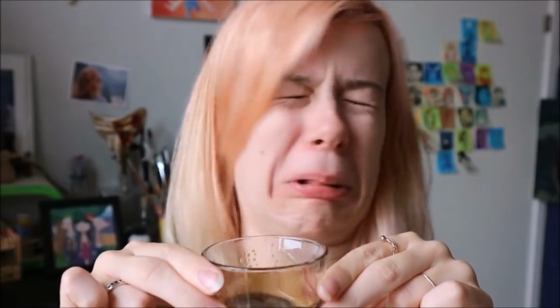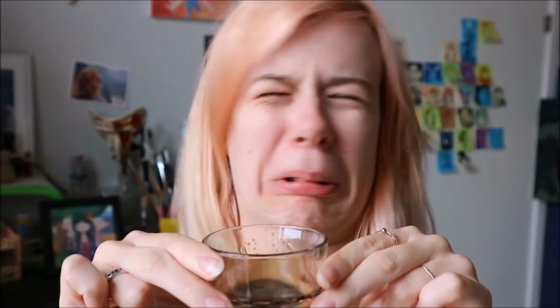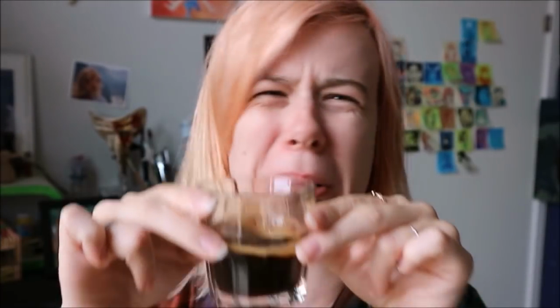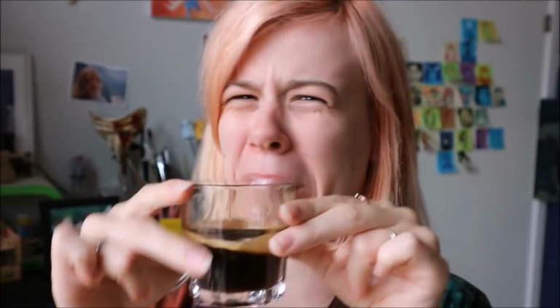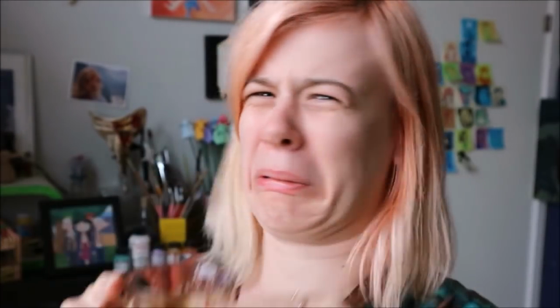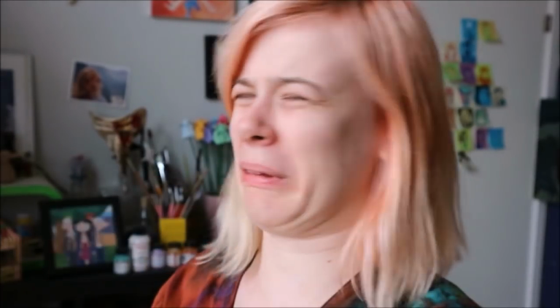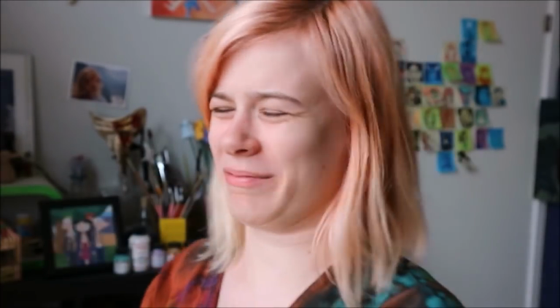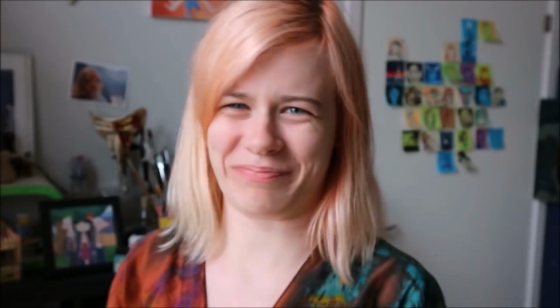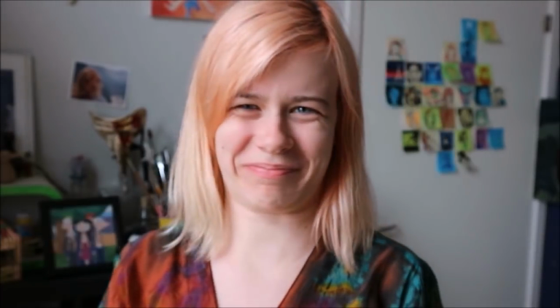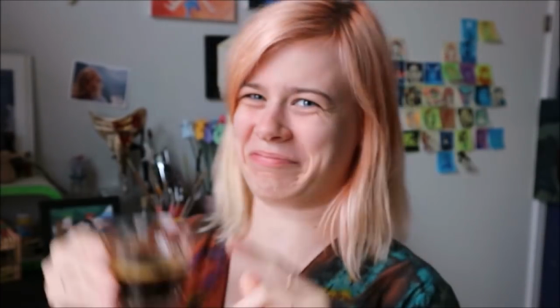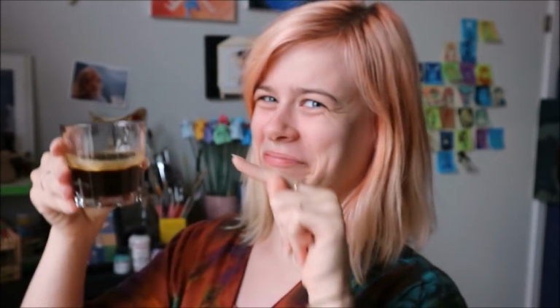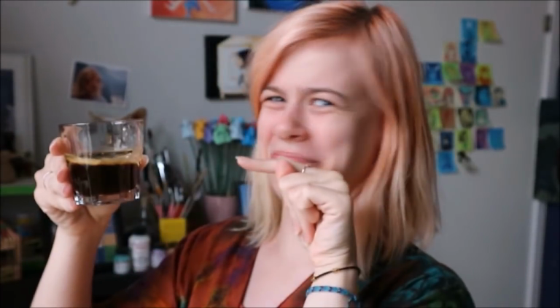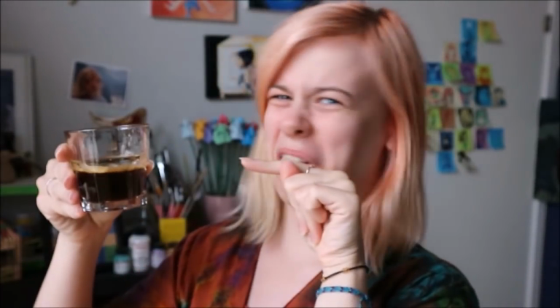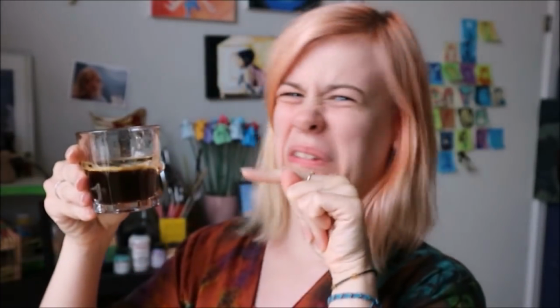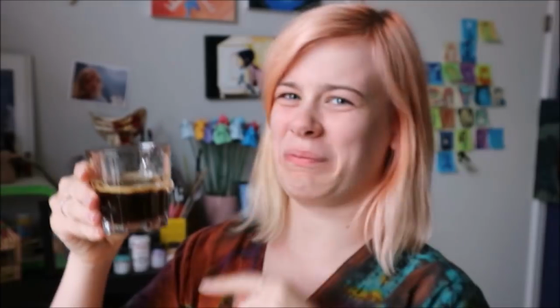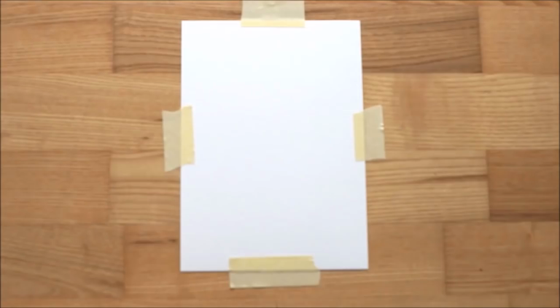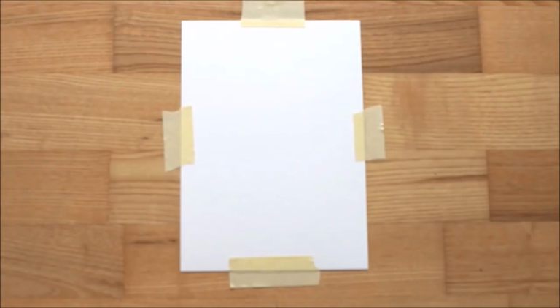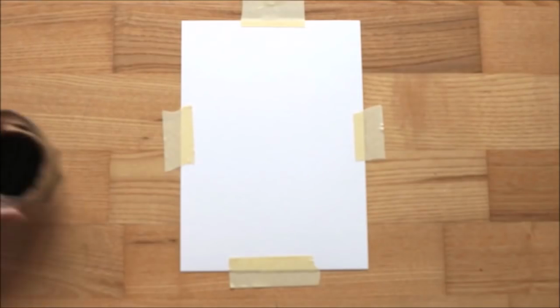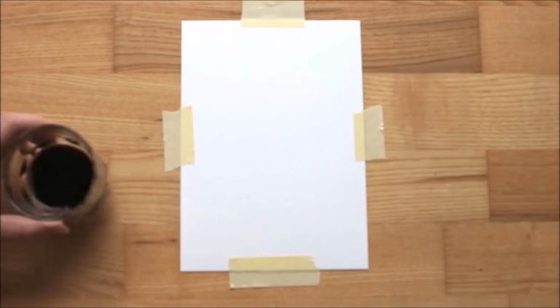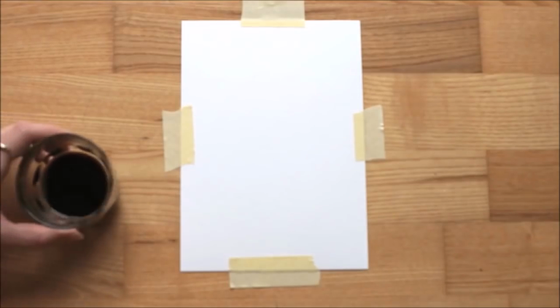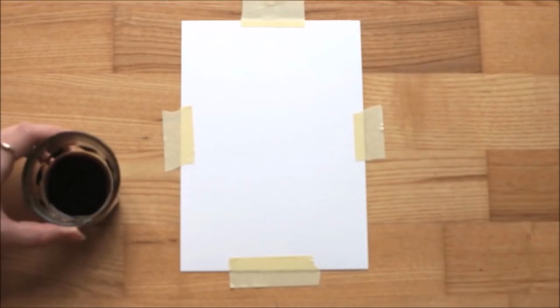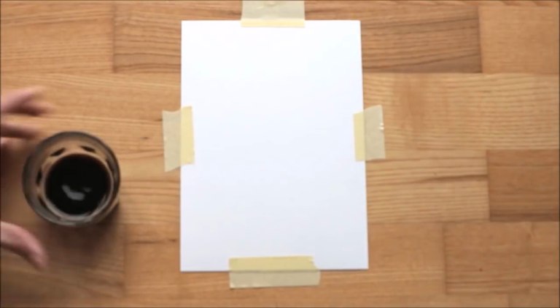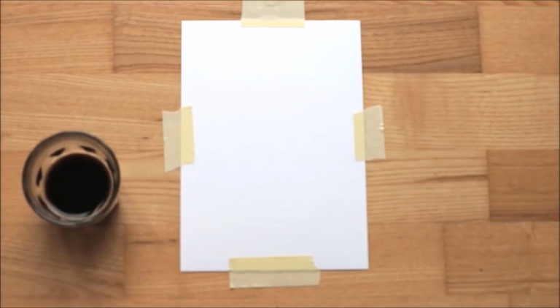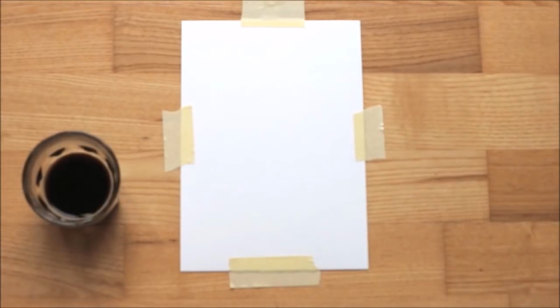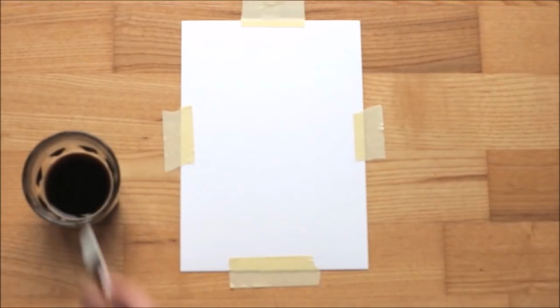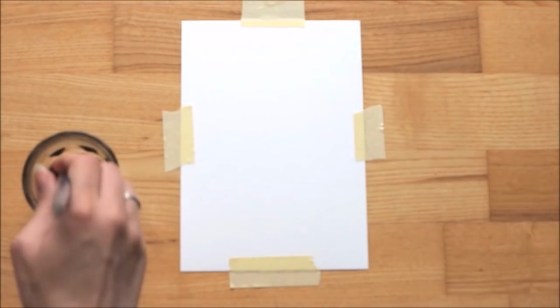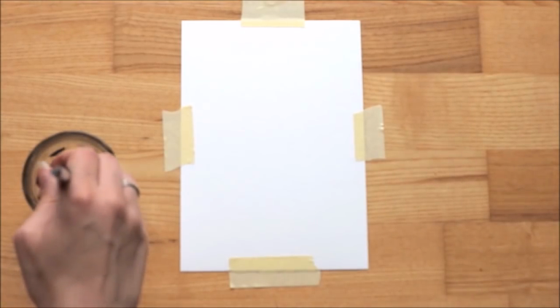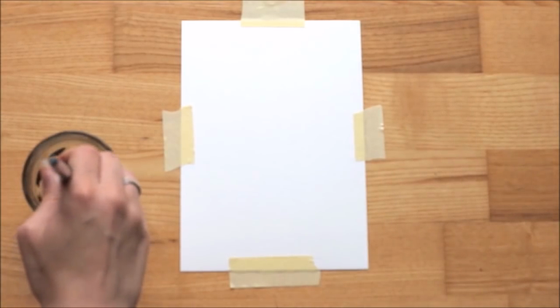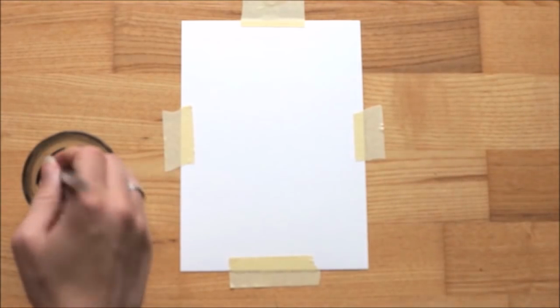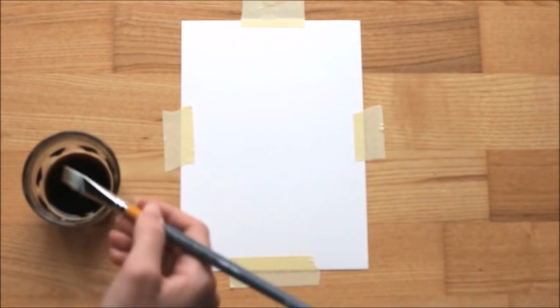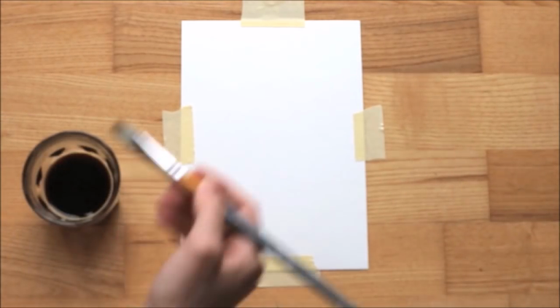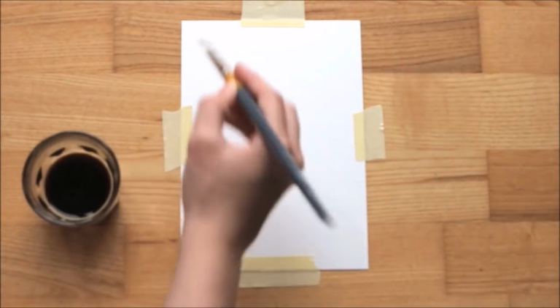Nope, not good. So what can I use this coffee for? Well, let's try painting something with it.